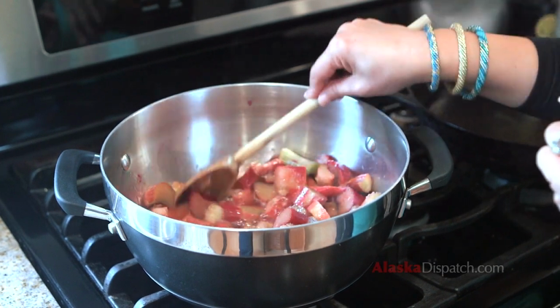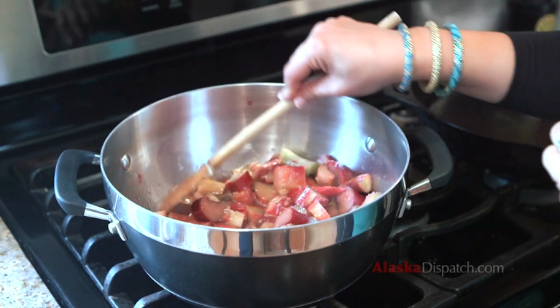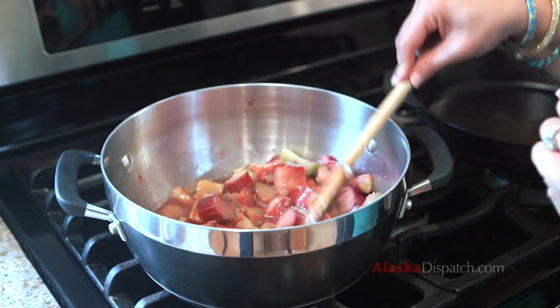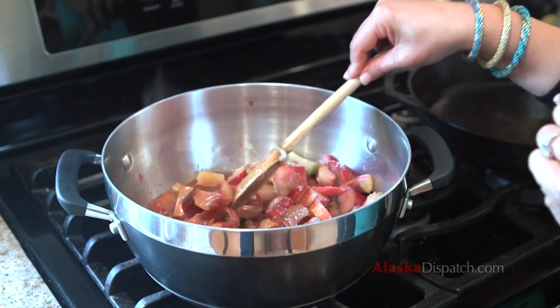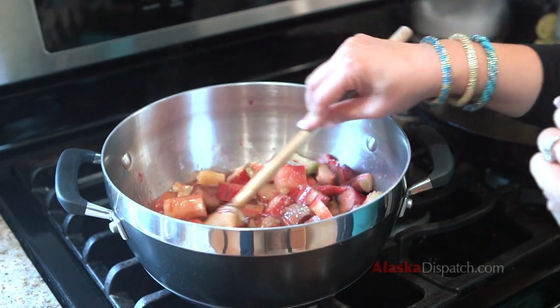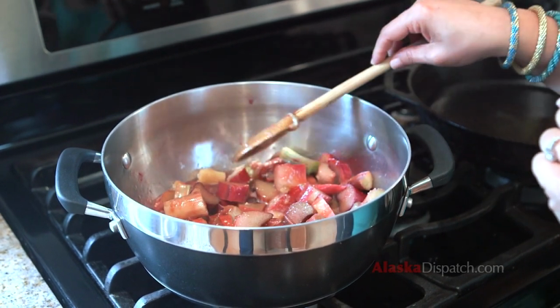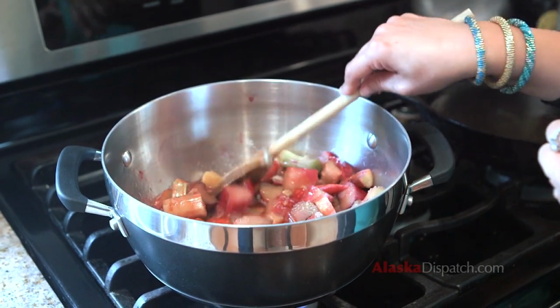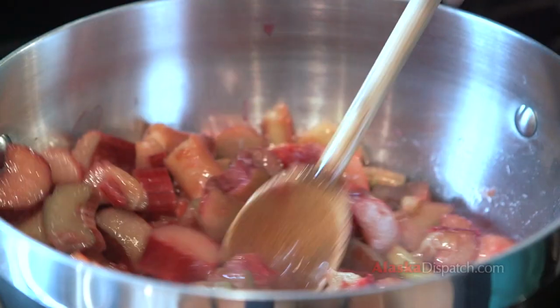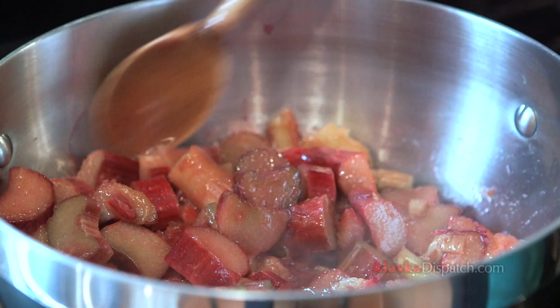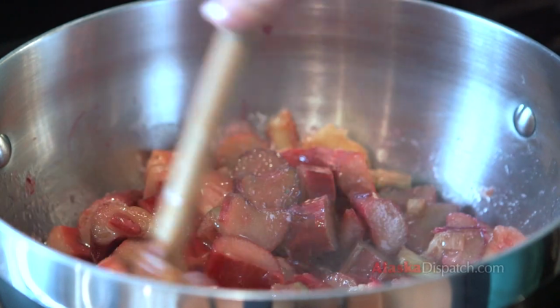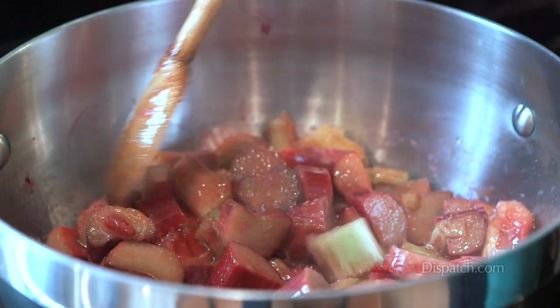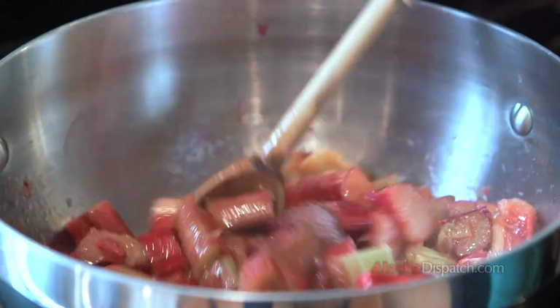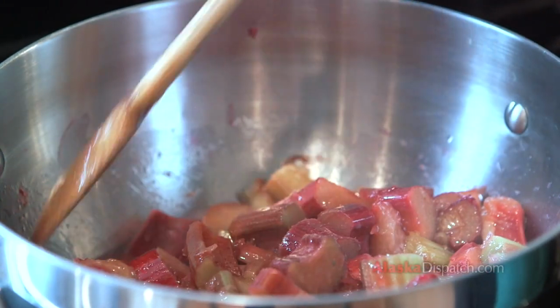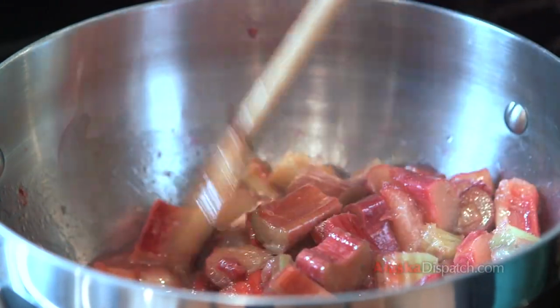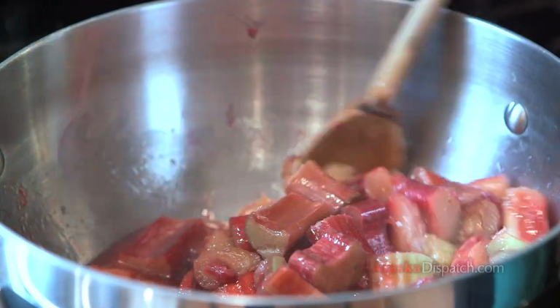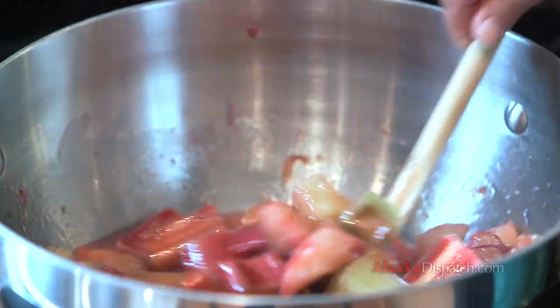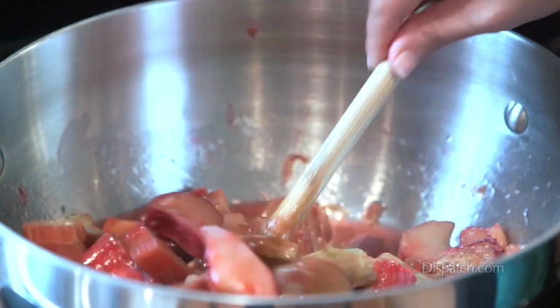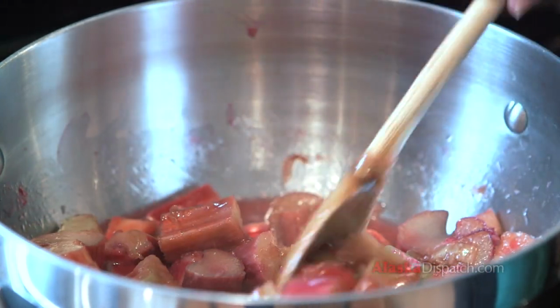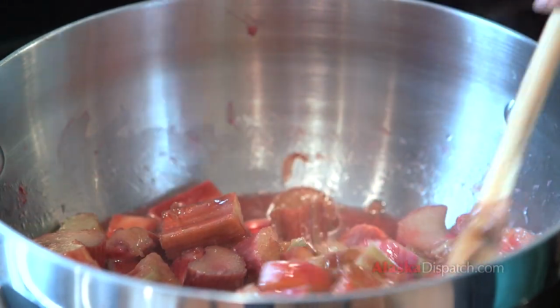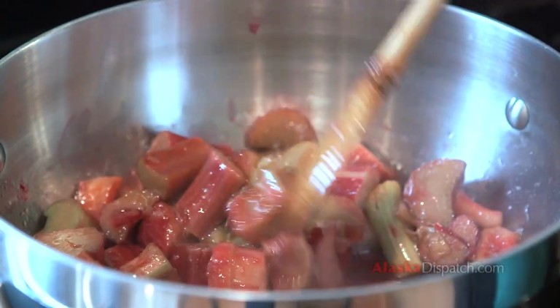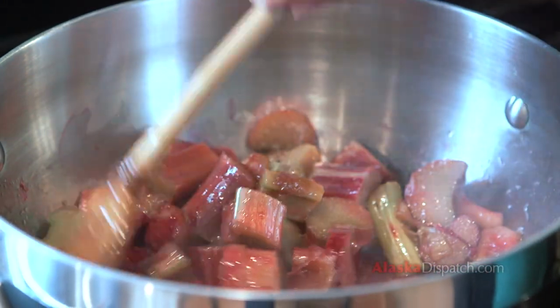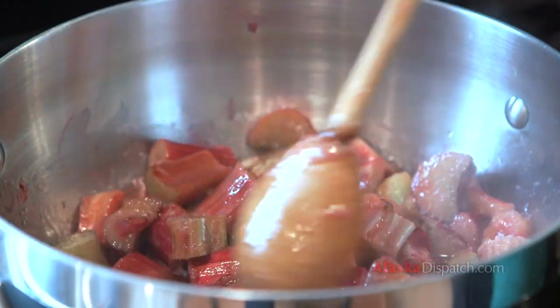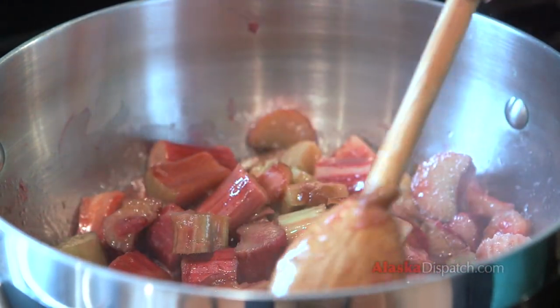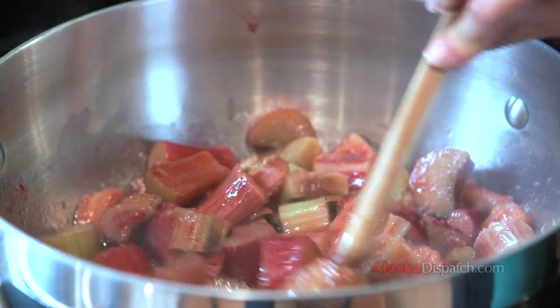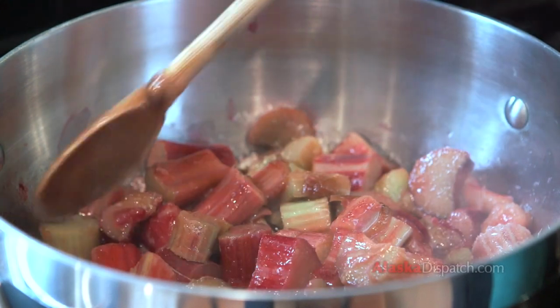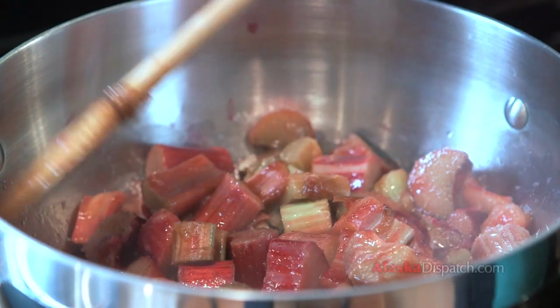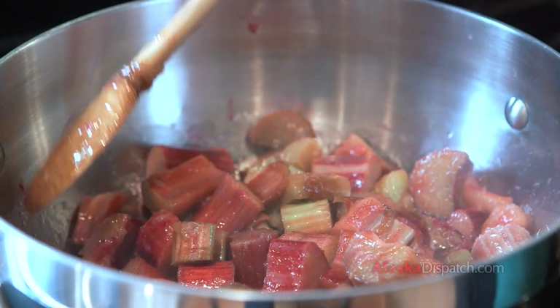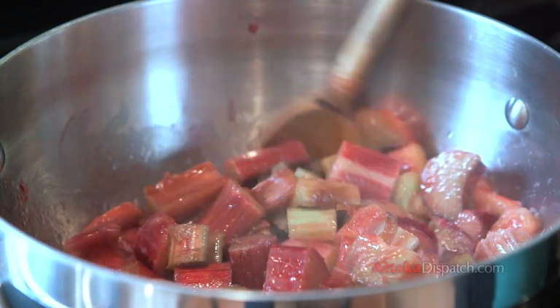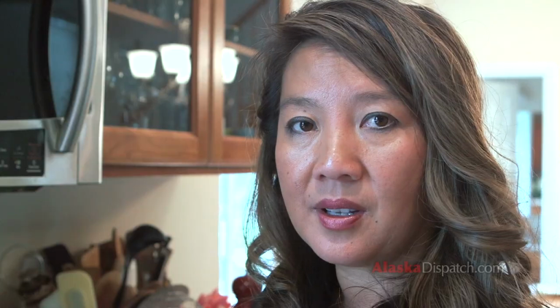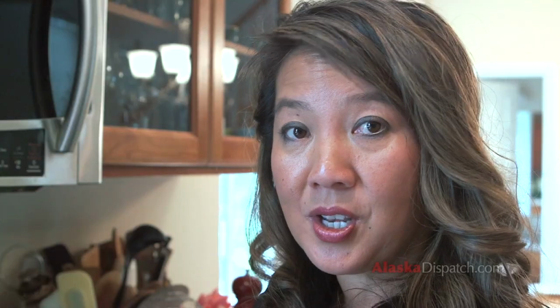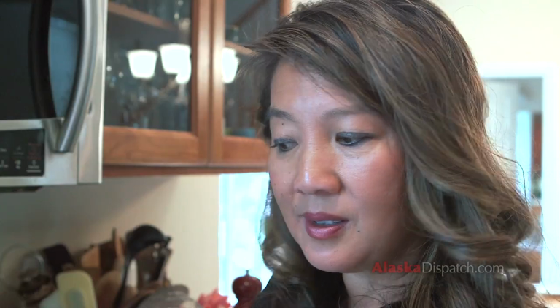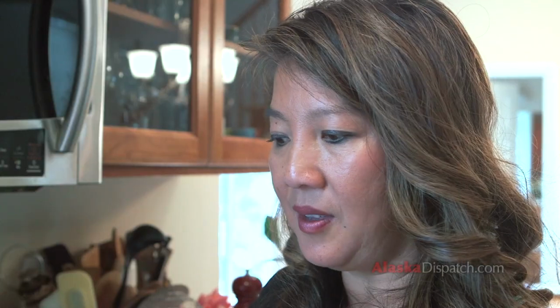I use a little bit of lemon juice and vanilla. Let that cook down for about five to ten minutes, then let it cool. You can also make a savory version where you use cooked-down onions, get them really sweet and caramelized, then add your rhubarb.